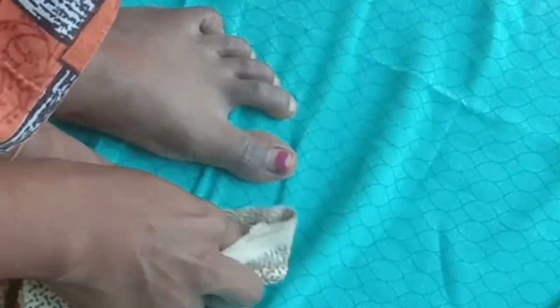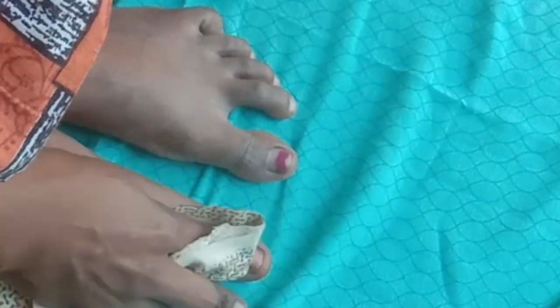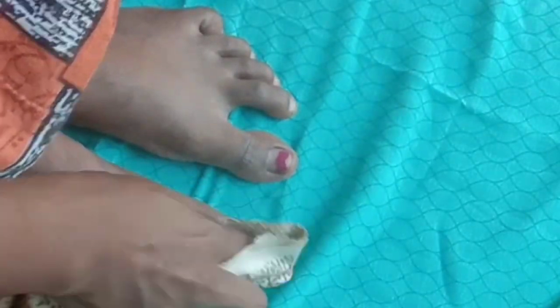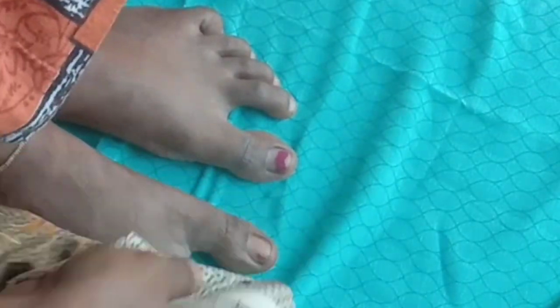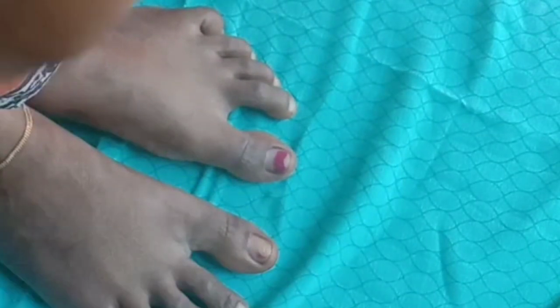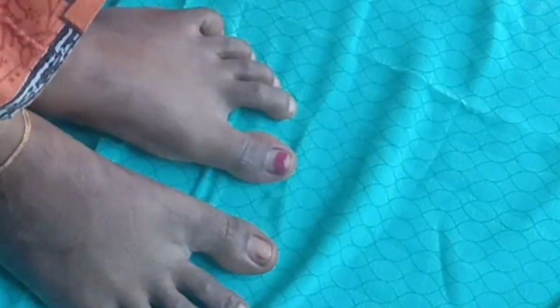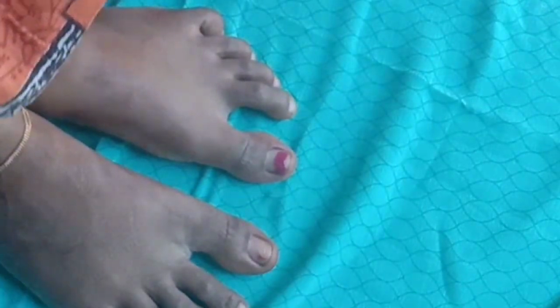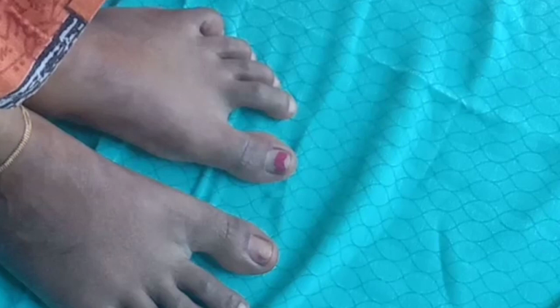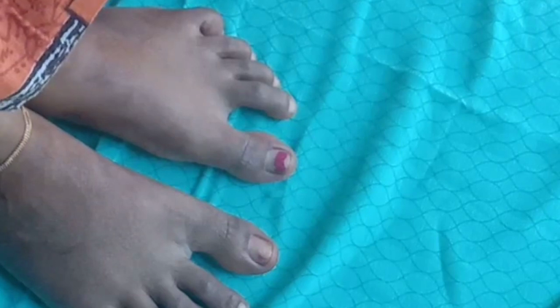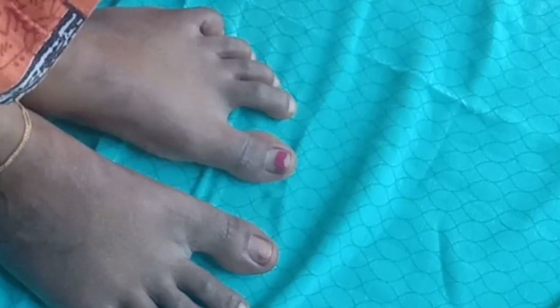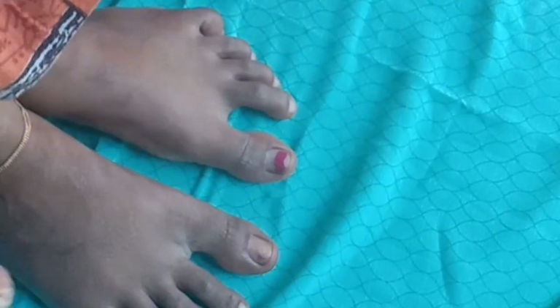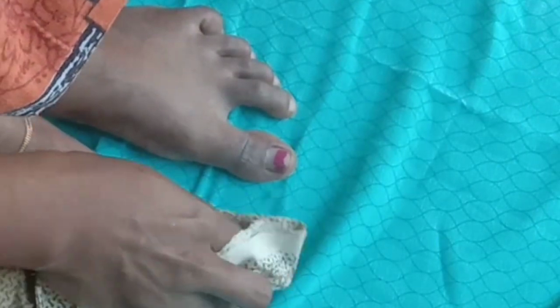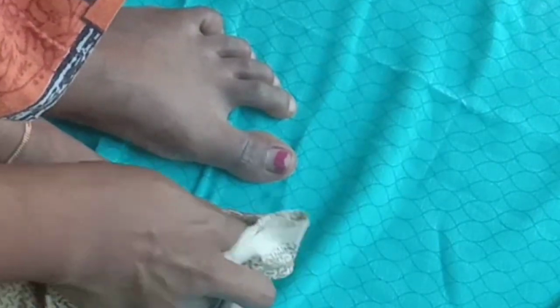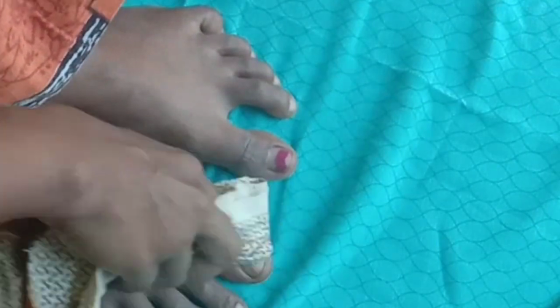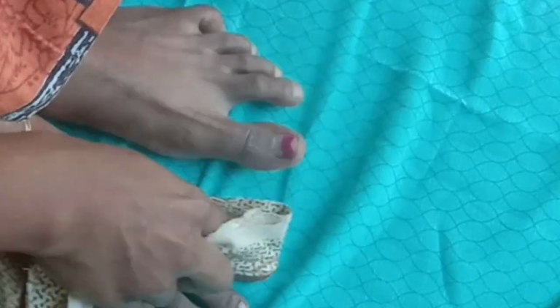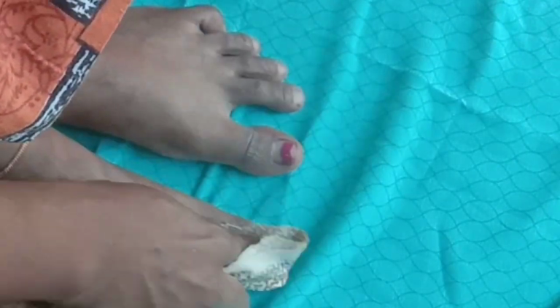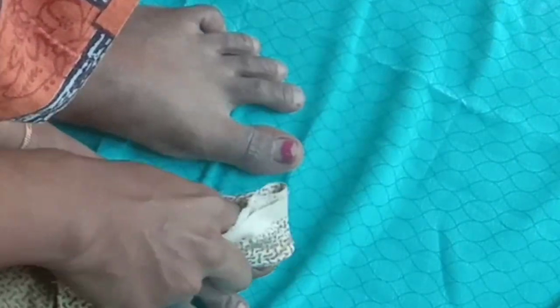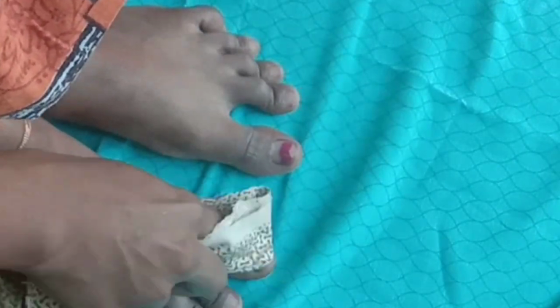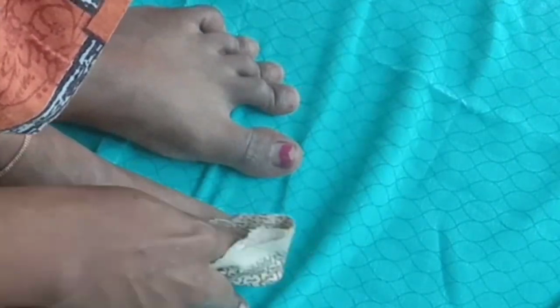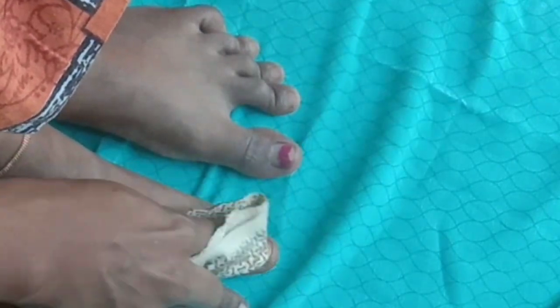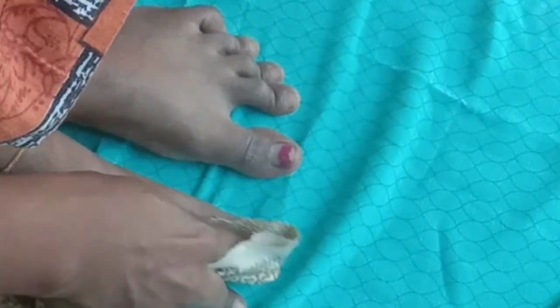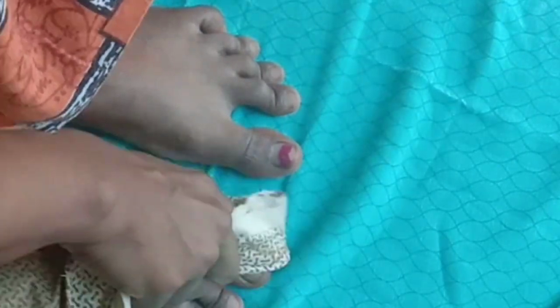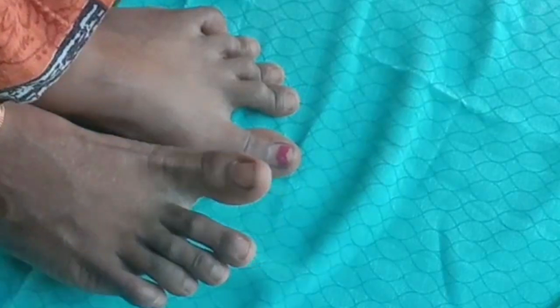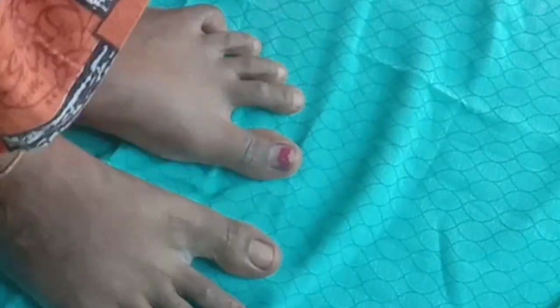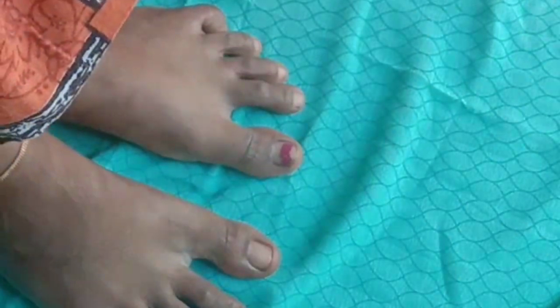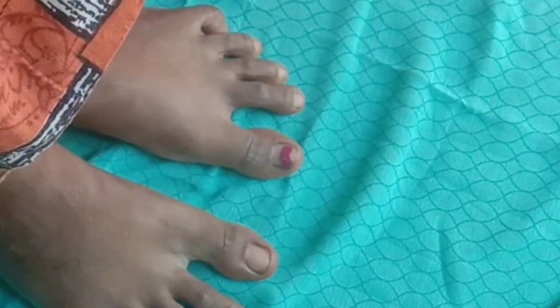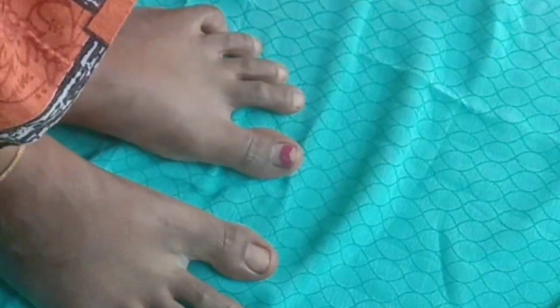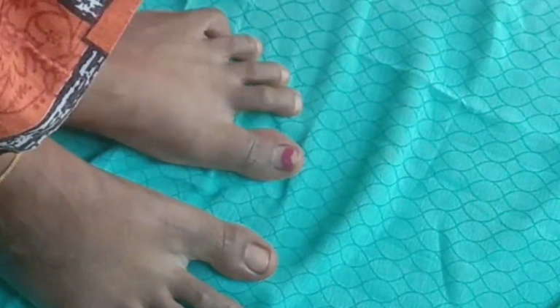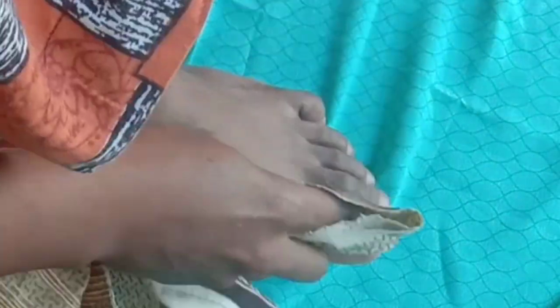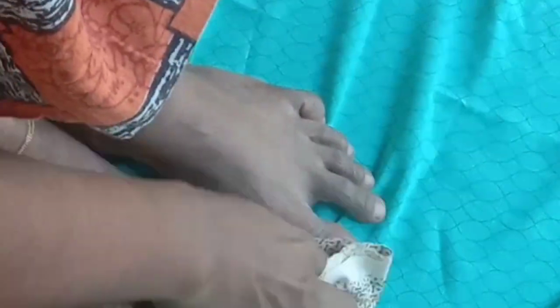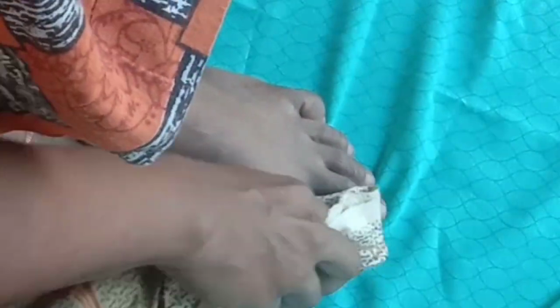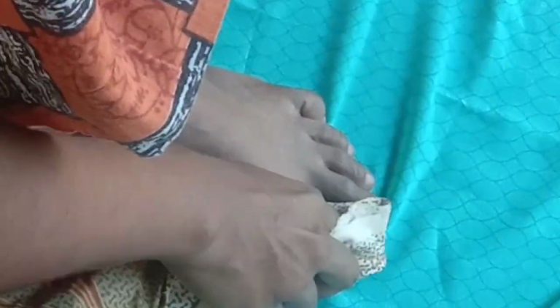This is a pedicure. I am going to make a pedicure.